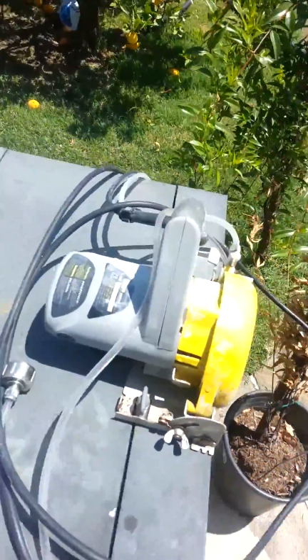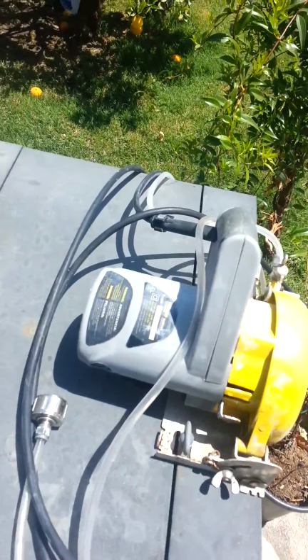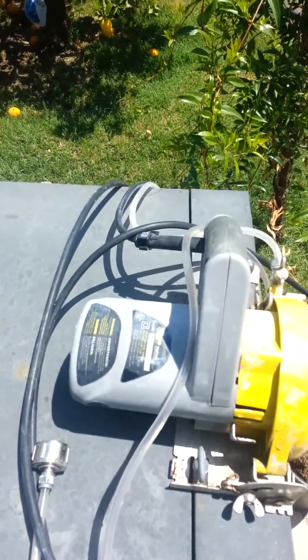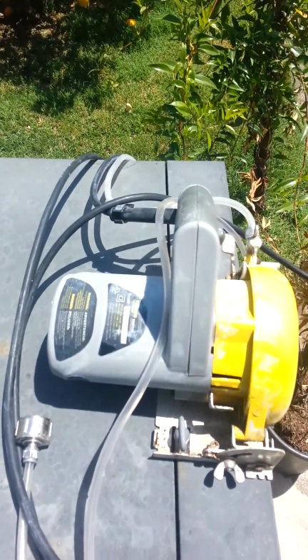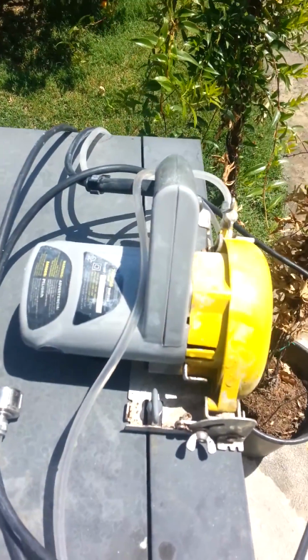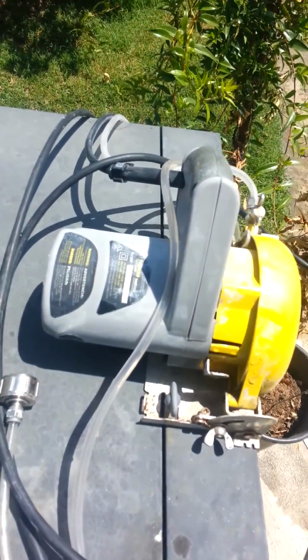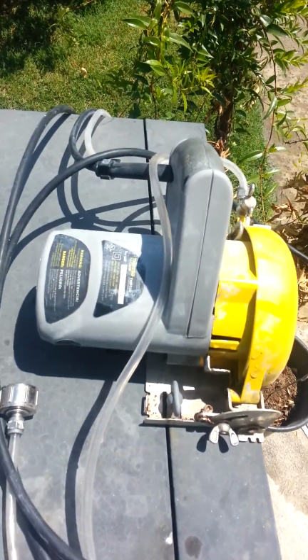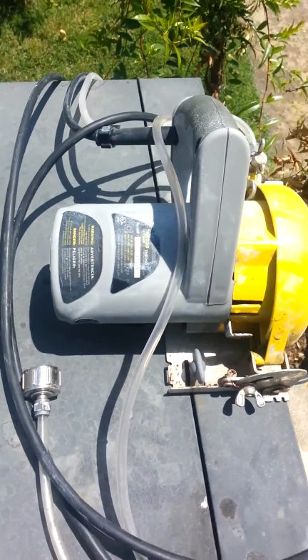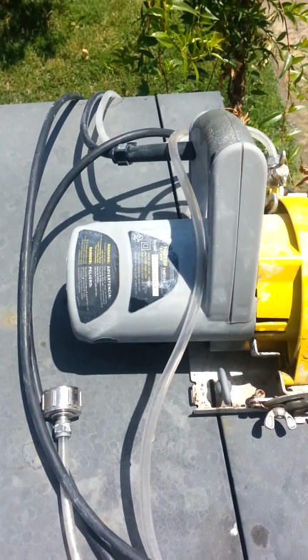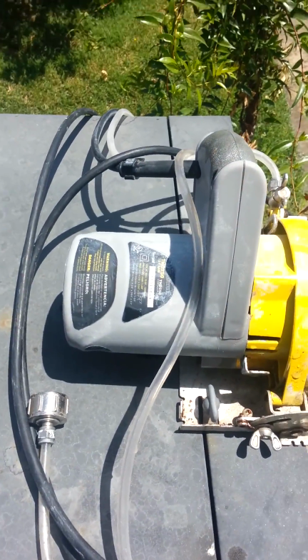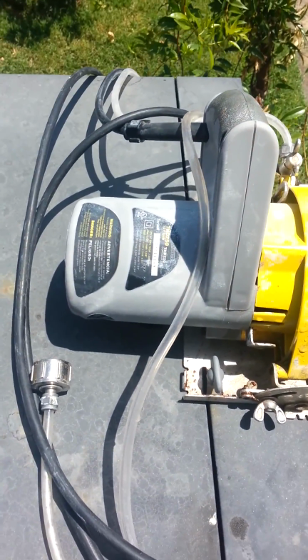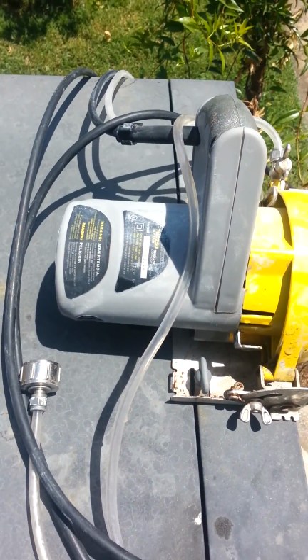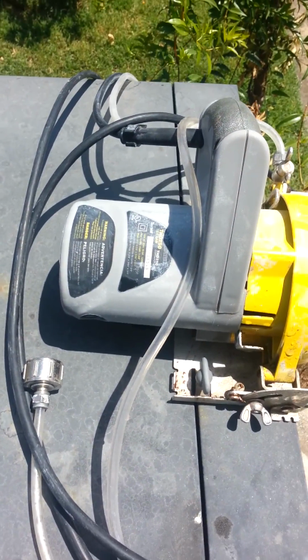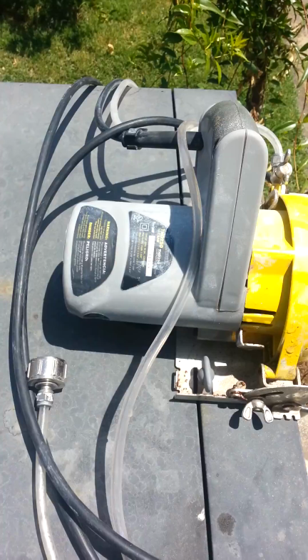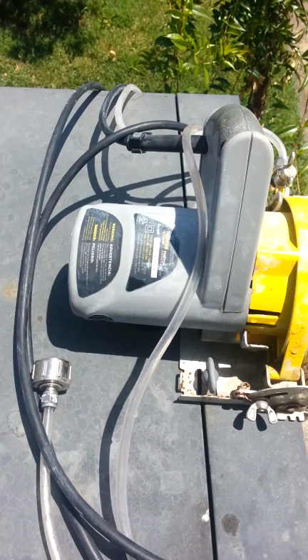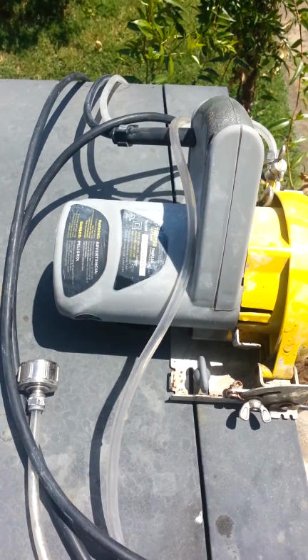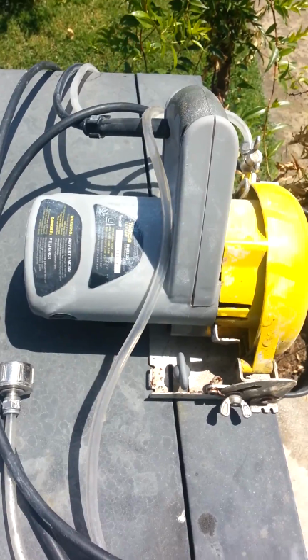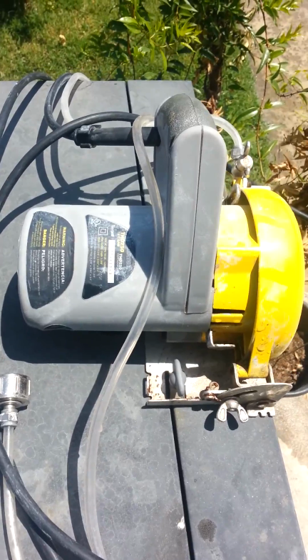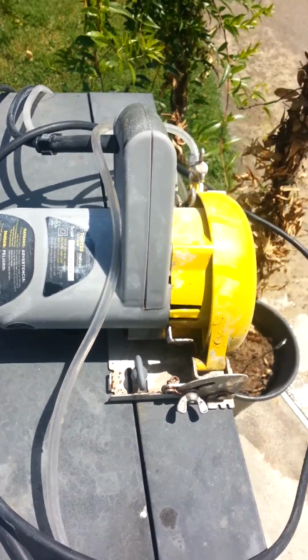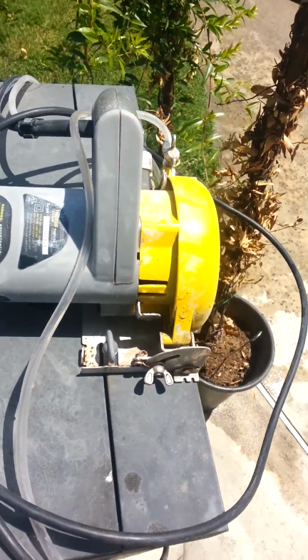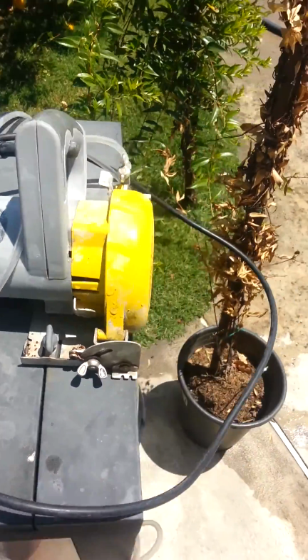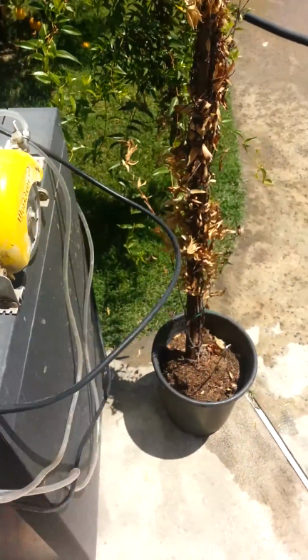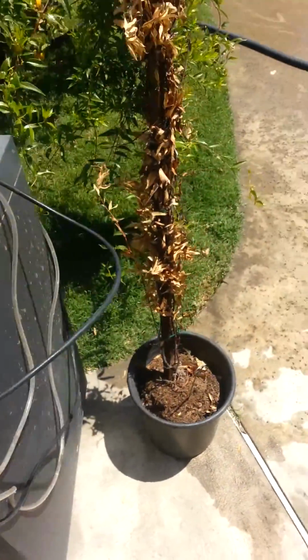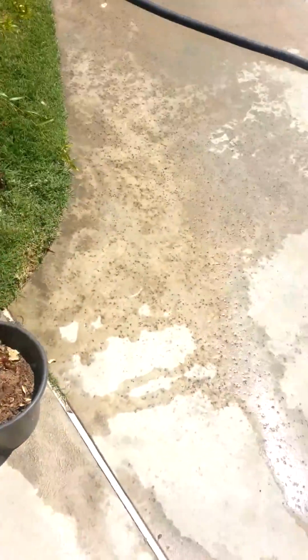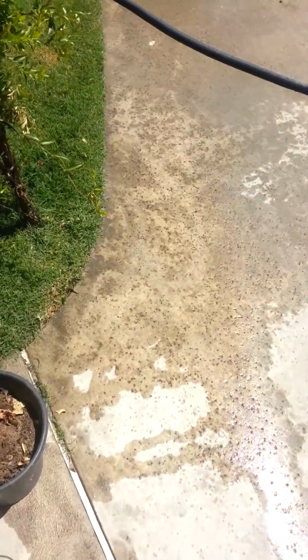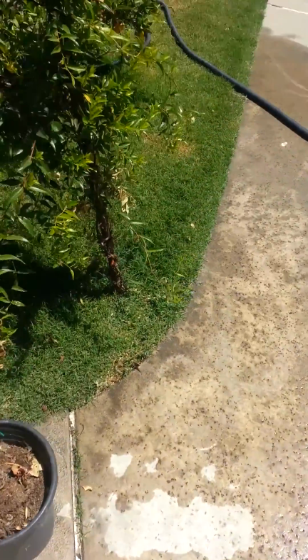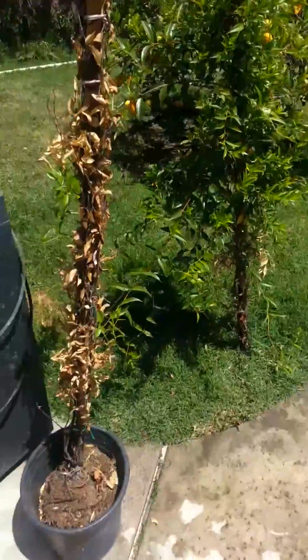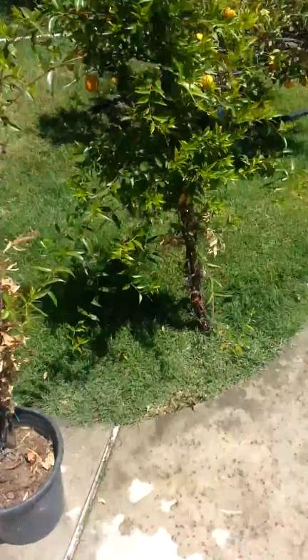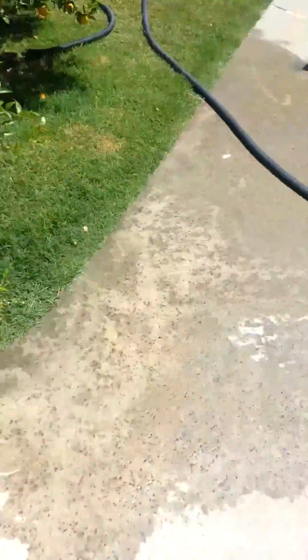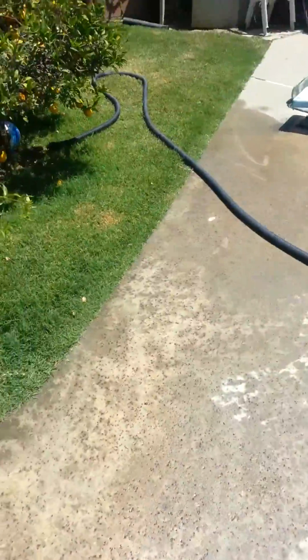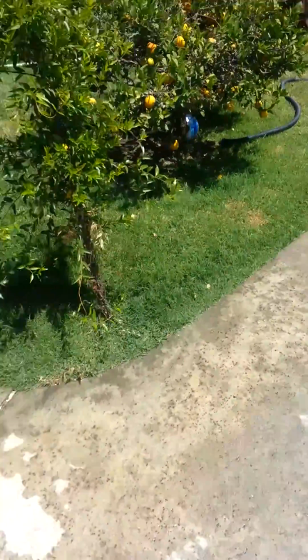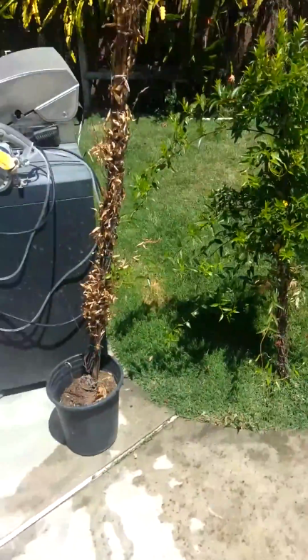This is the tile cutter that I use. It's a 10.5A, 120V — so that's over 1200W.